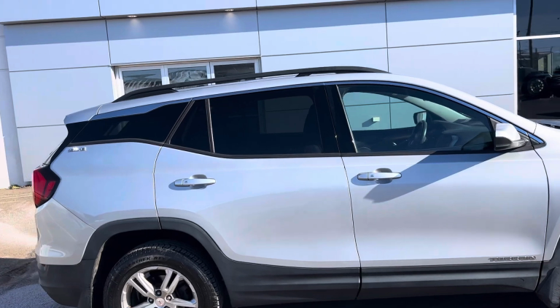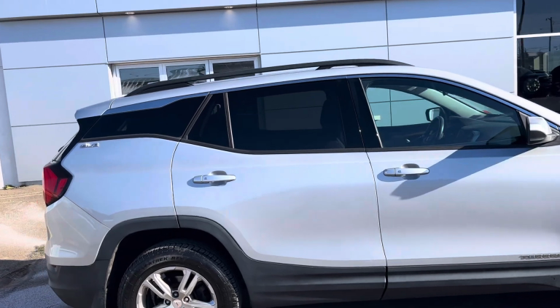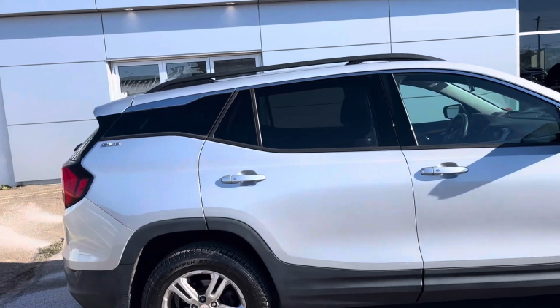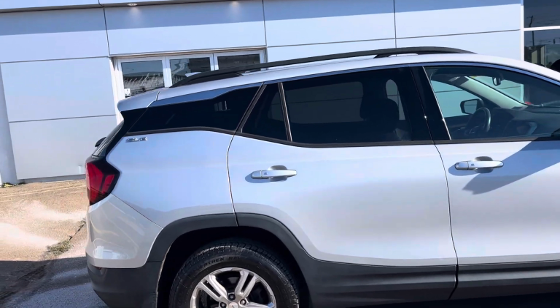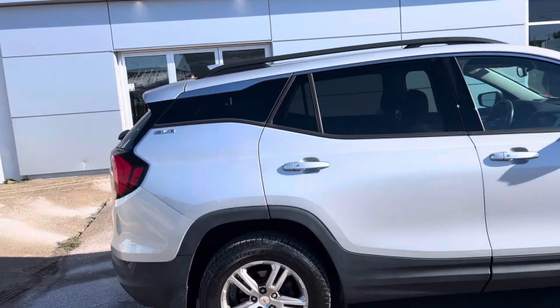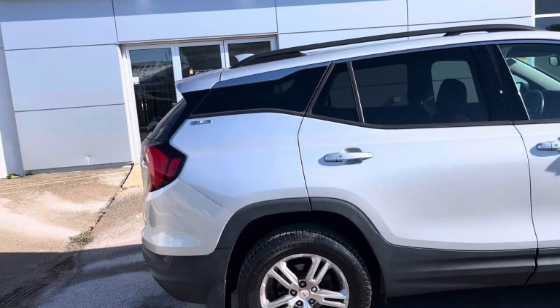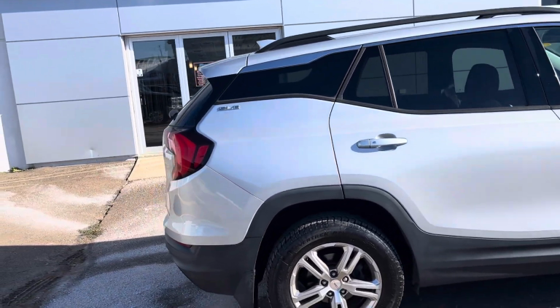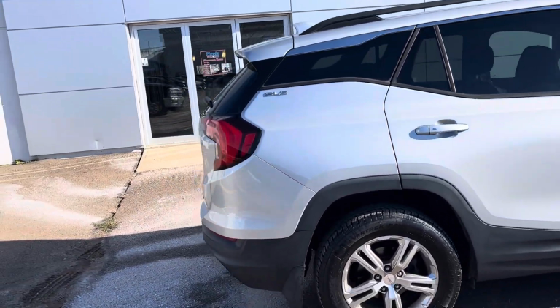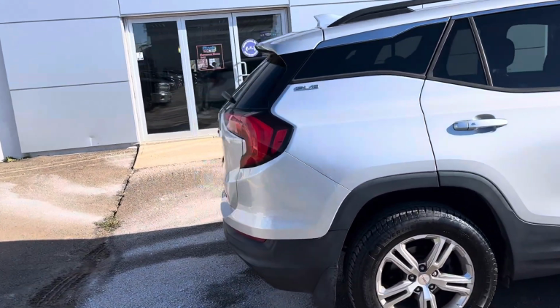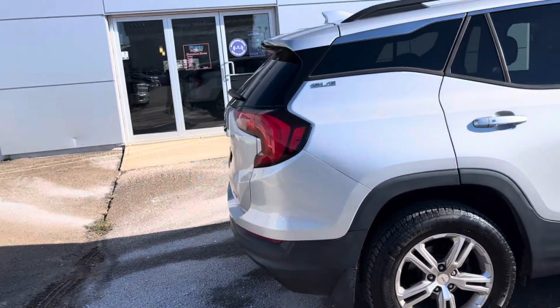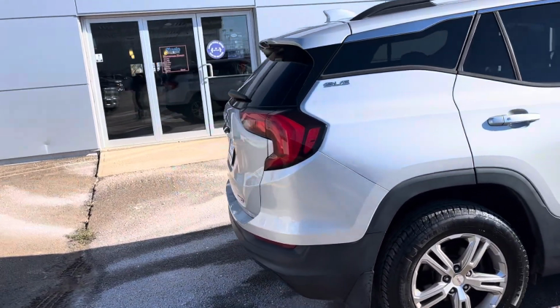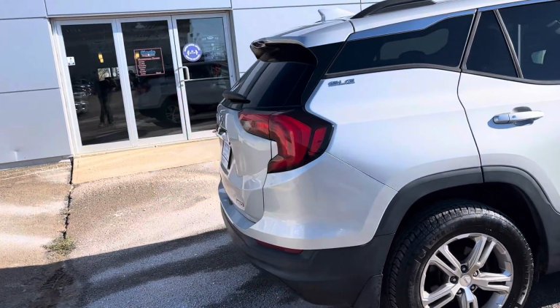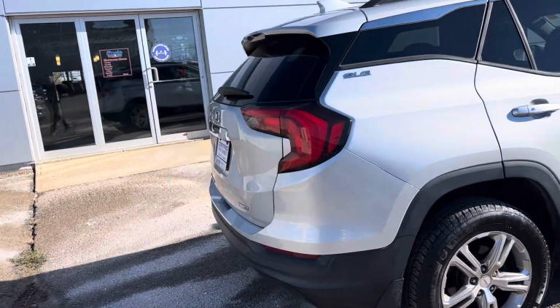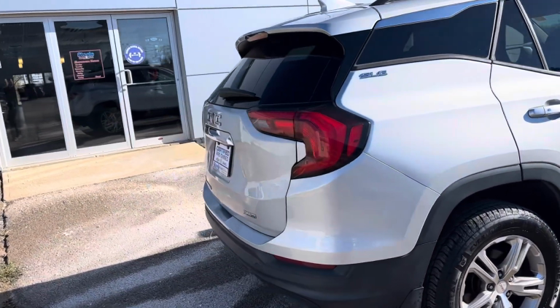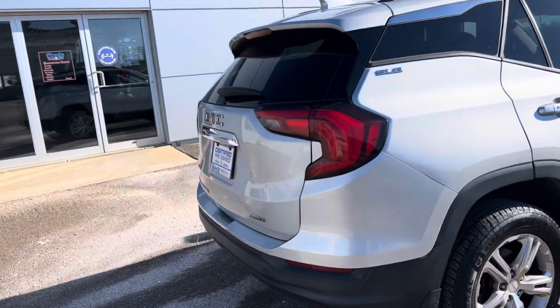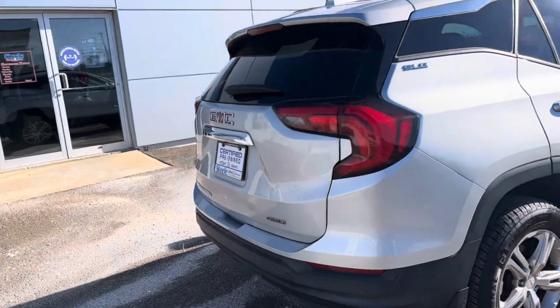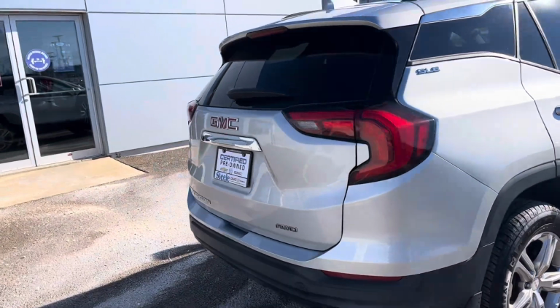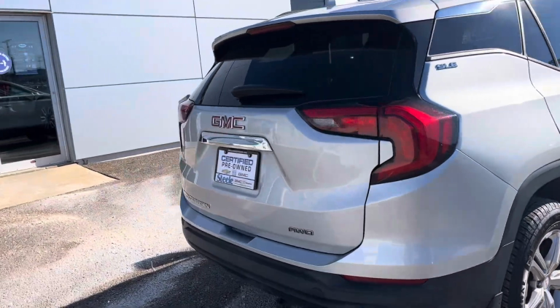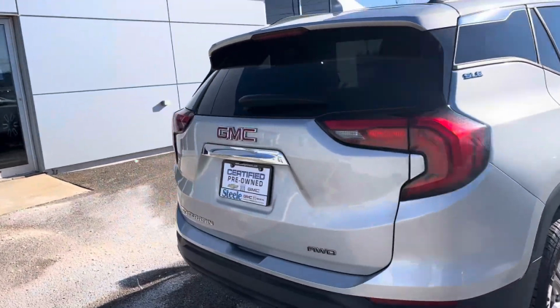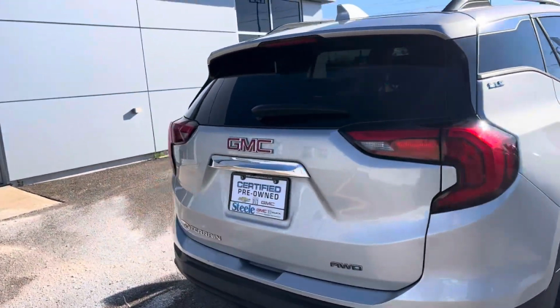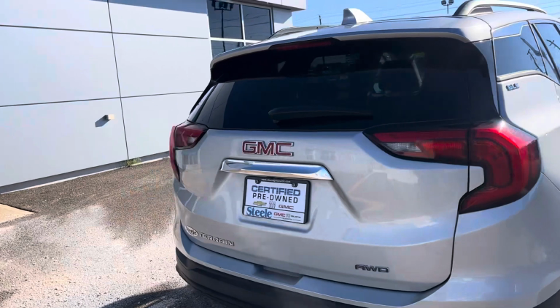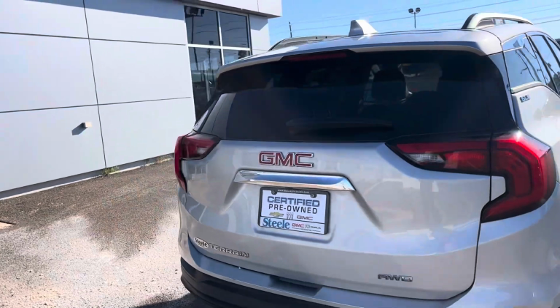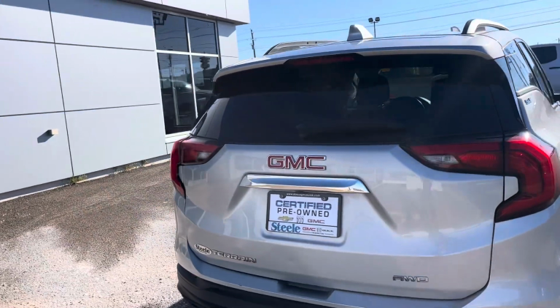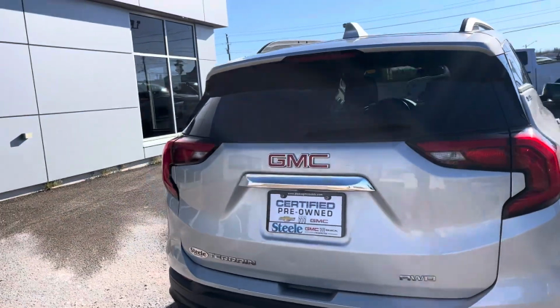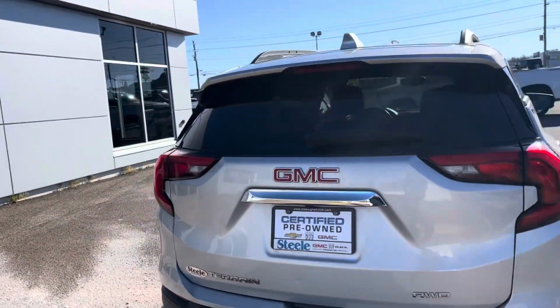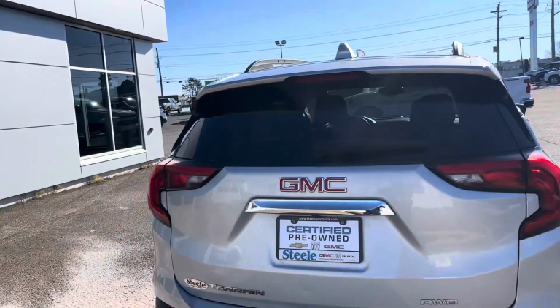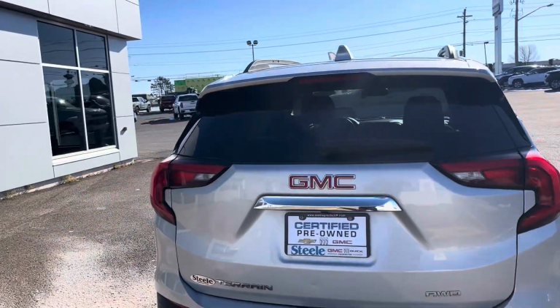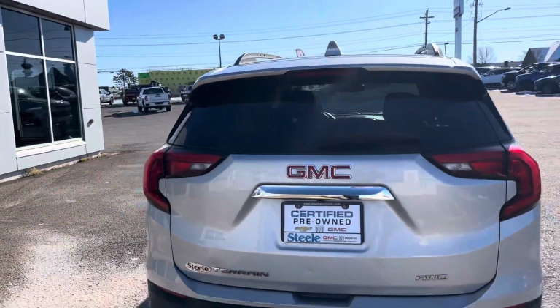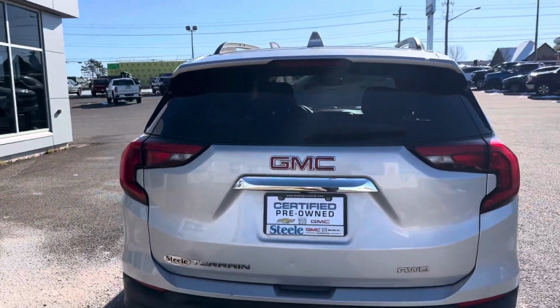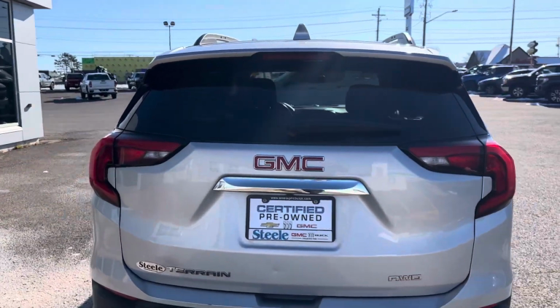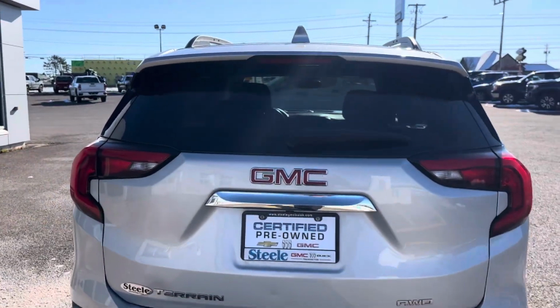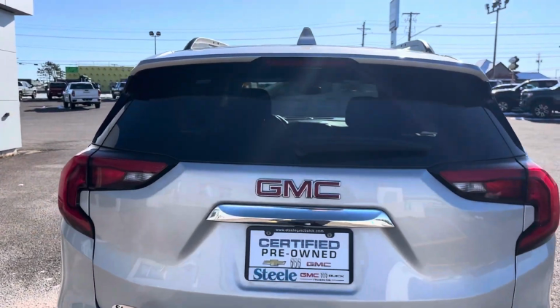Very, very good shape. Very clean for 2018. Works really well. Has an auto start on it.